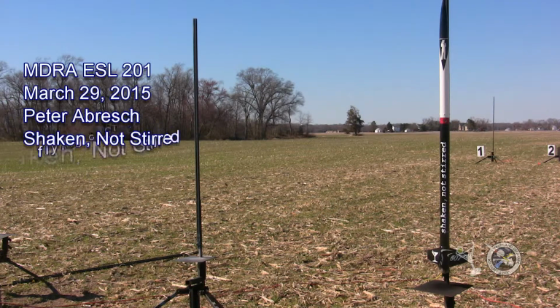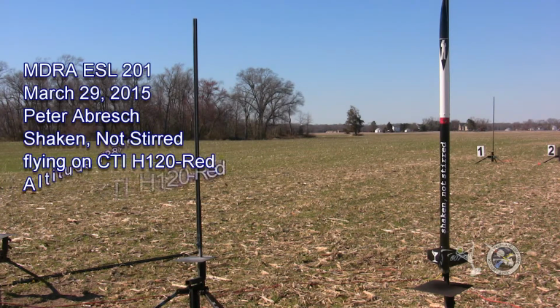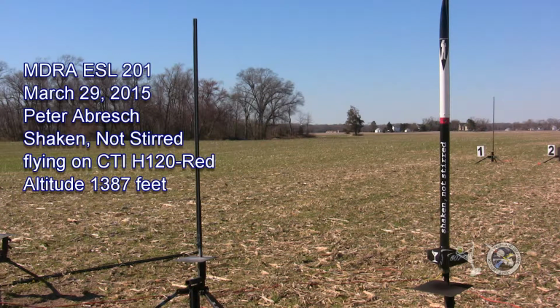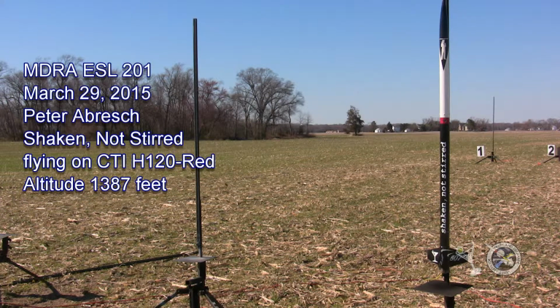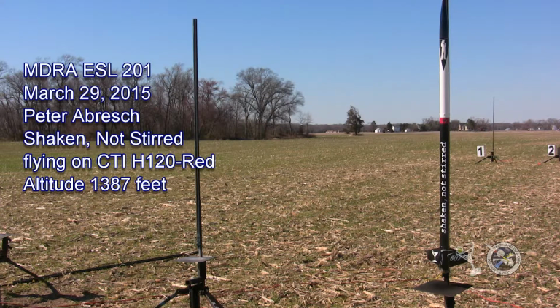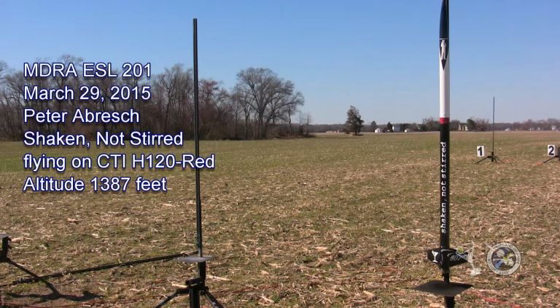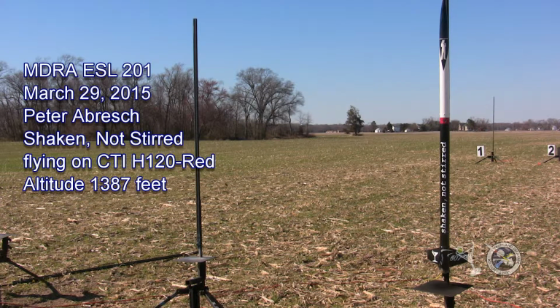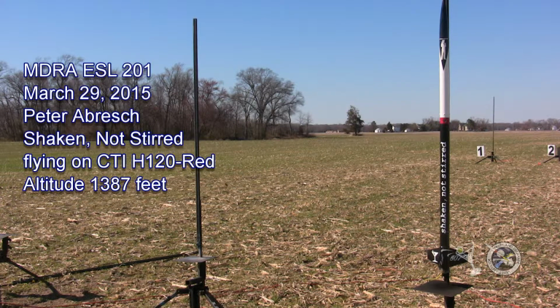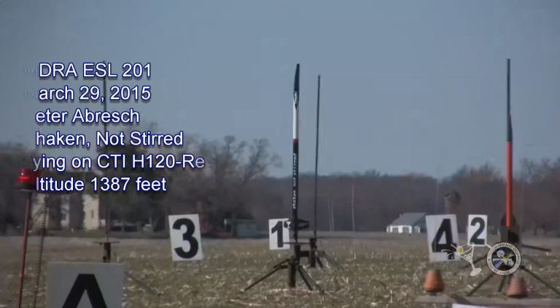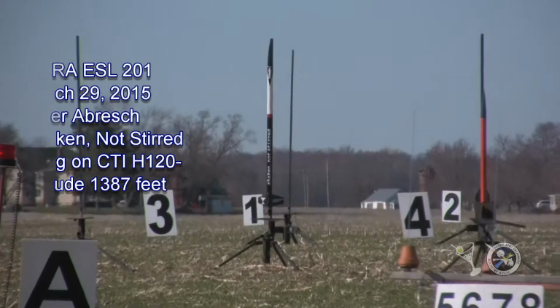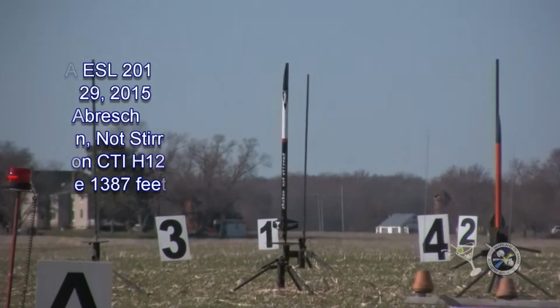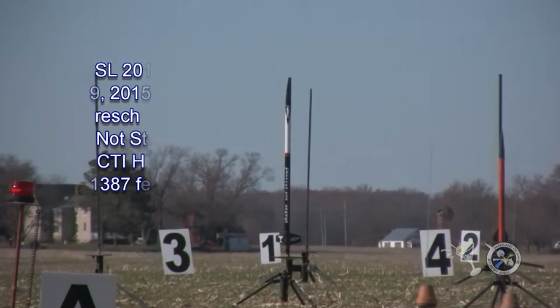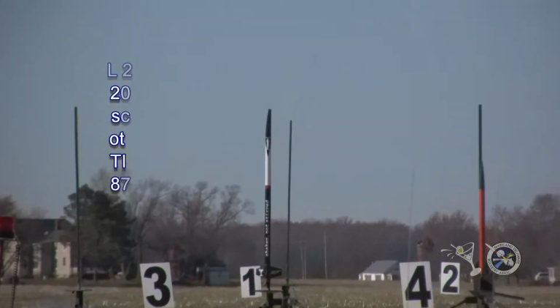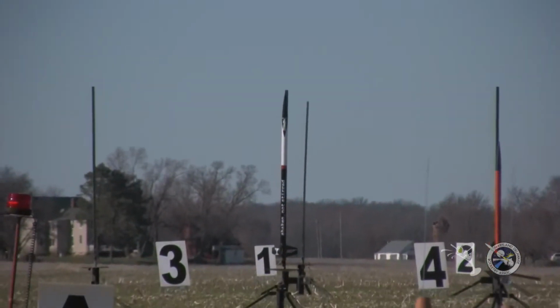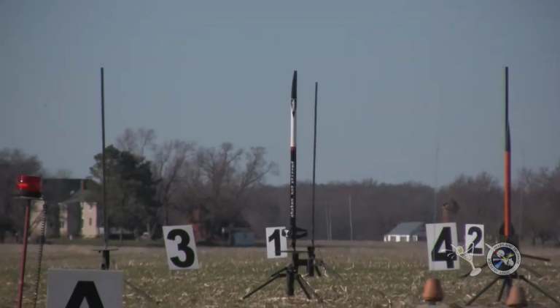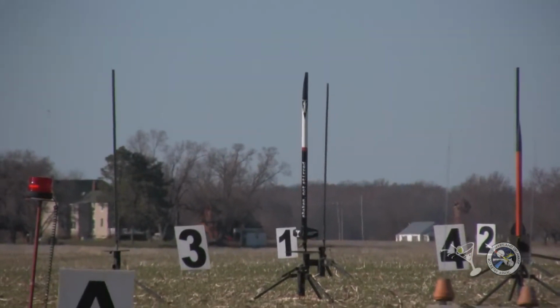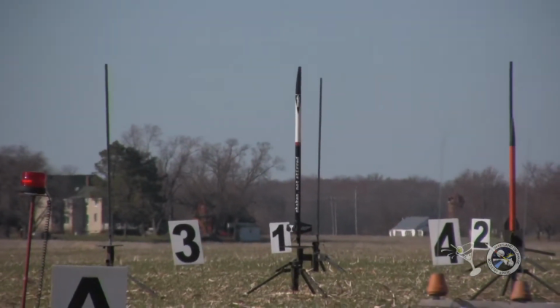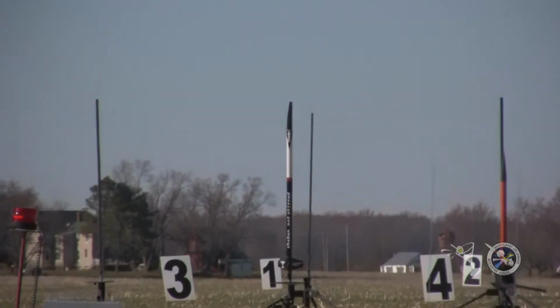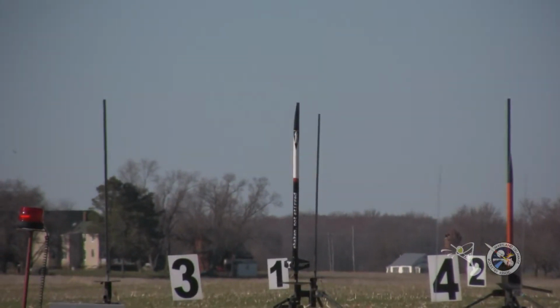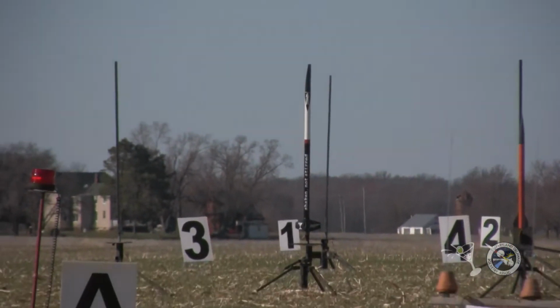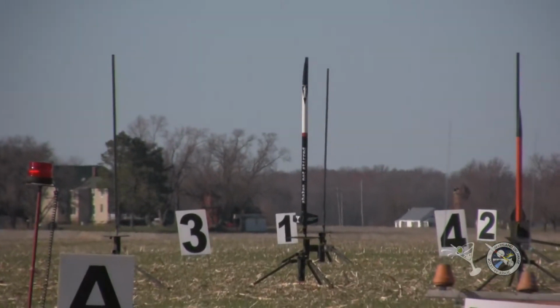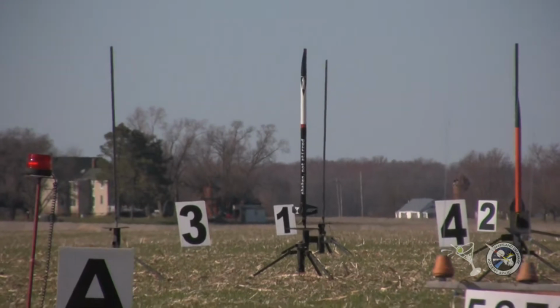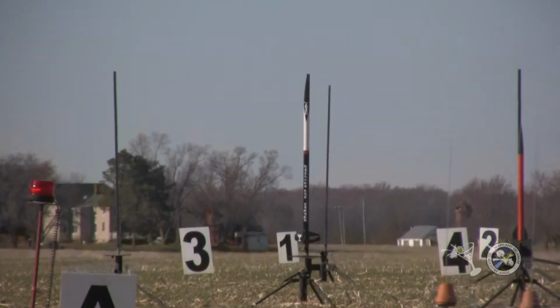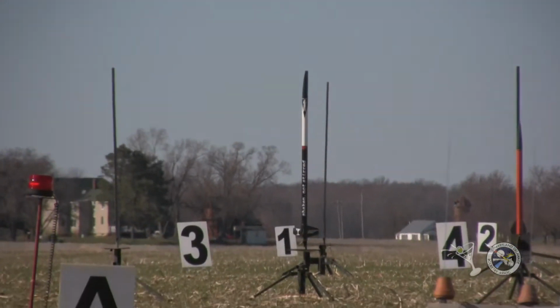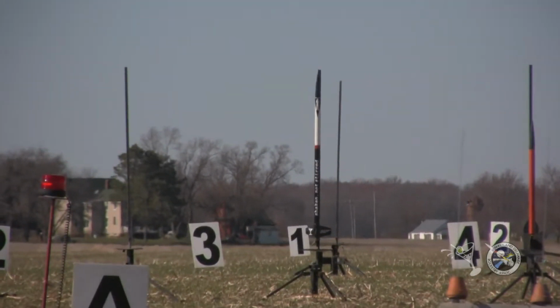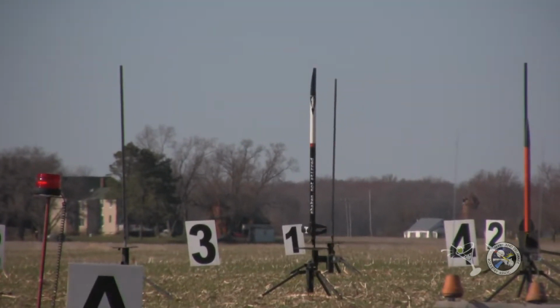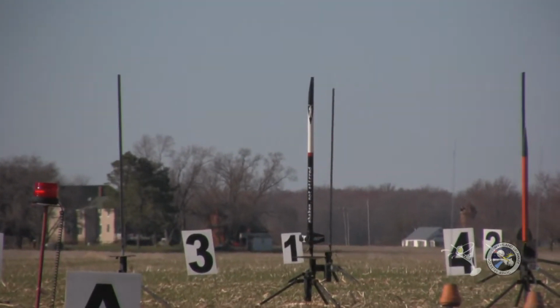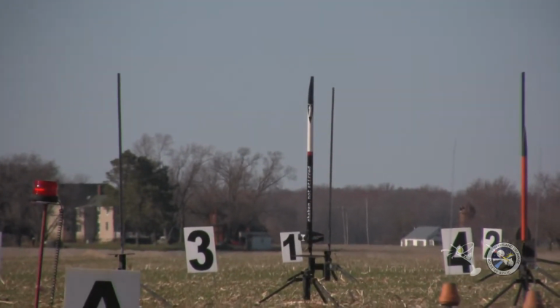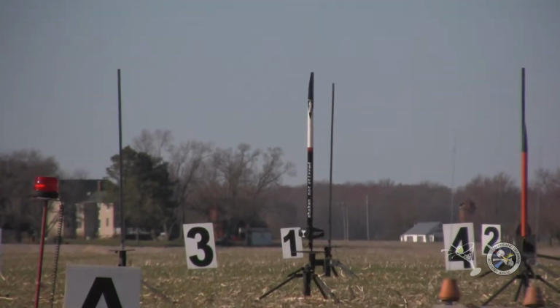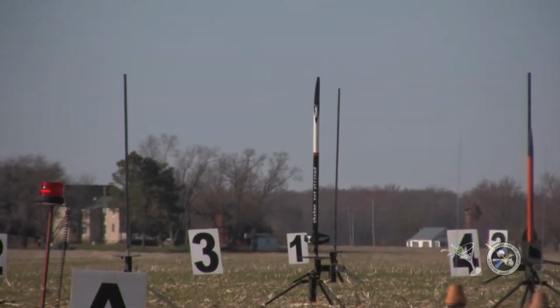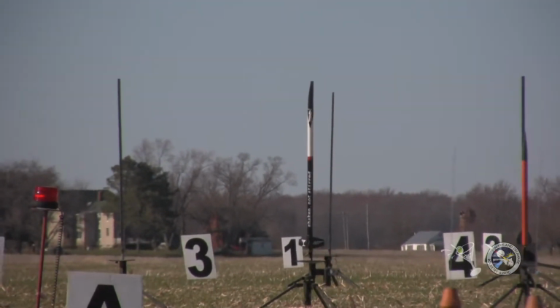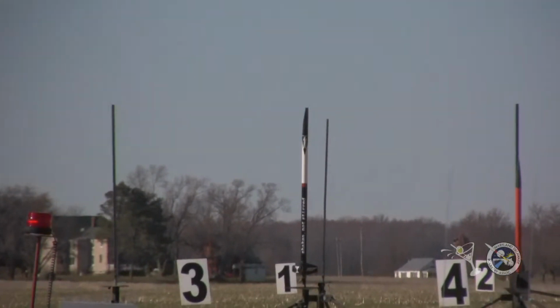Just a drink, a martini, shaken not stirred. The rocket called Shaken Not Stirred is on an H120 with mains at 400 feet. He's challenging Dave Weber with this rocket.